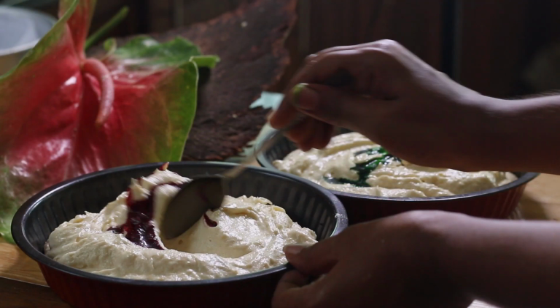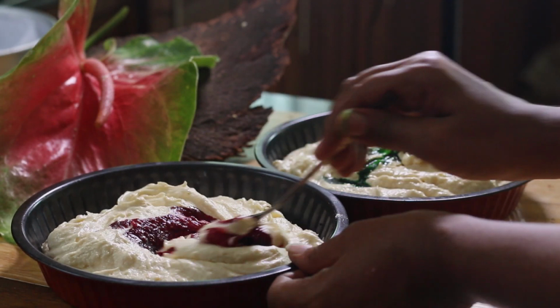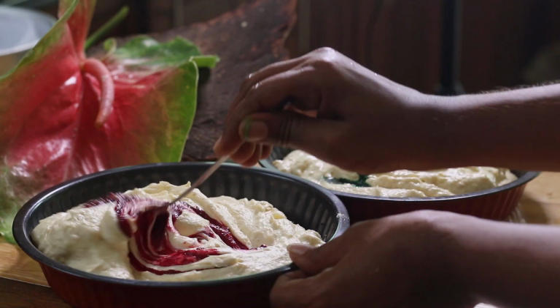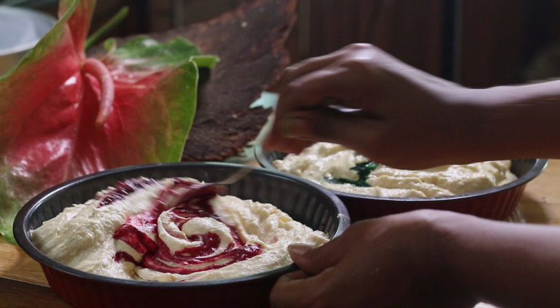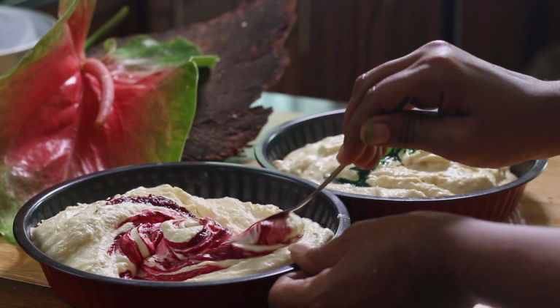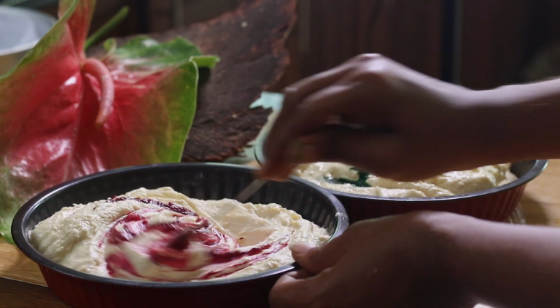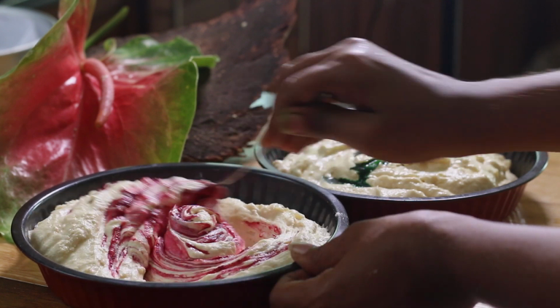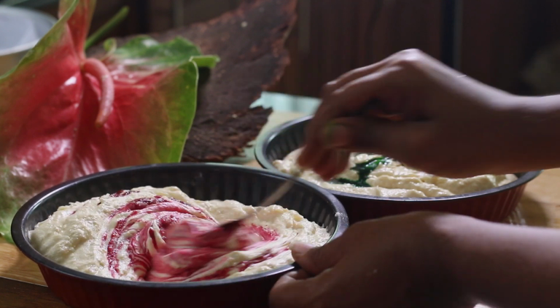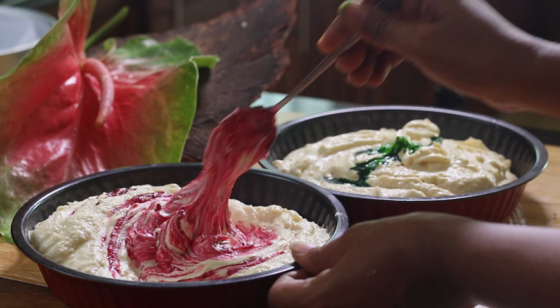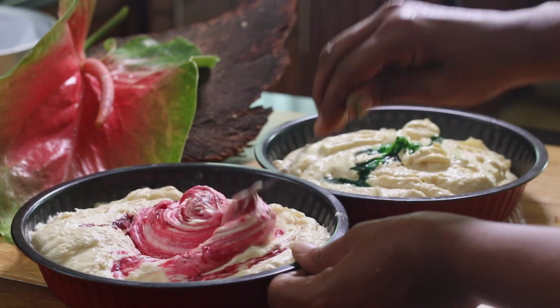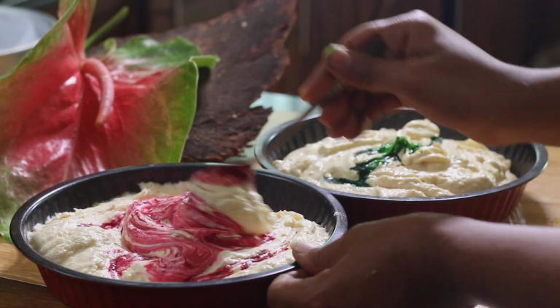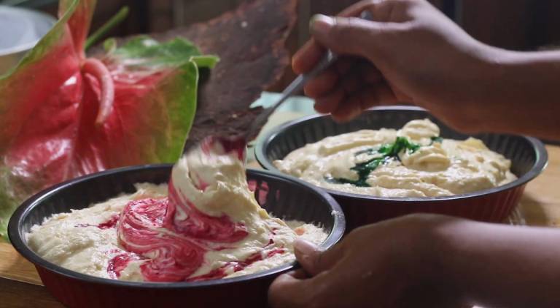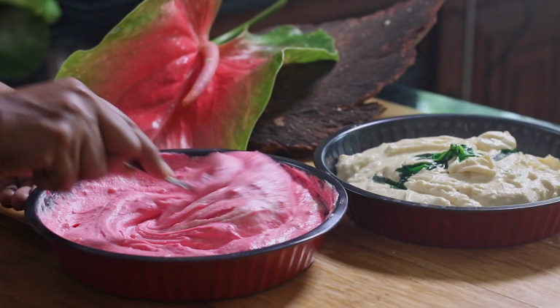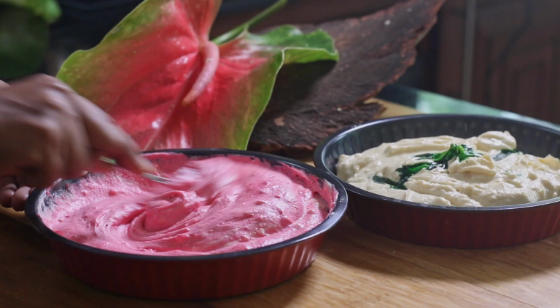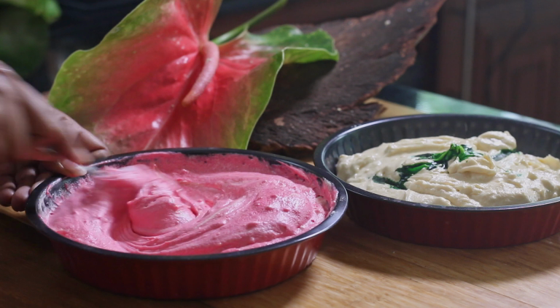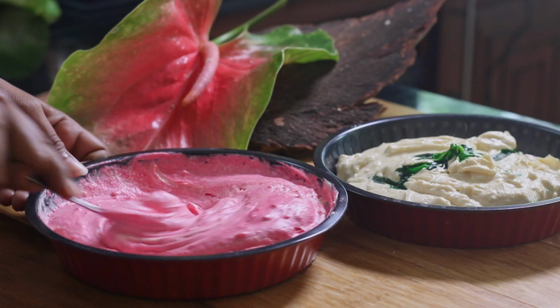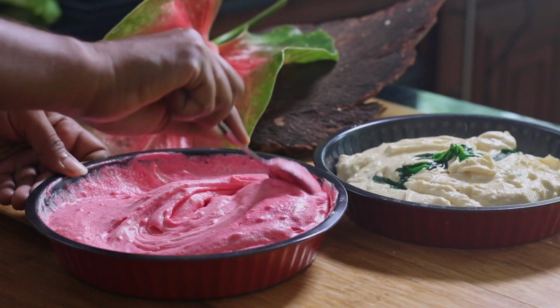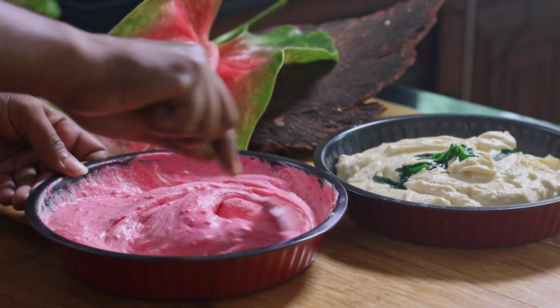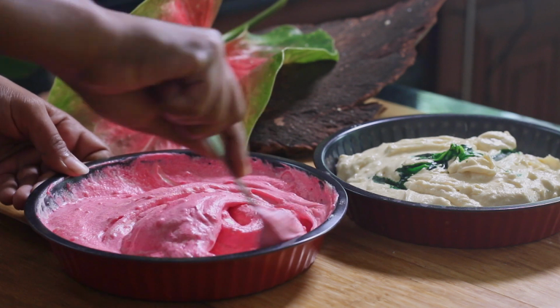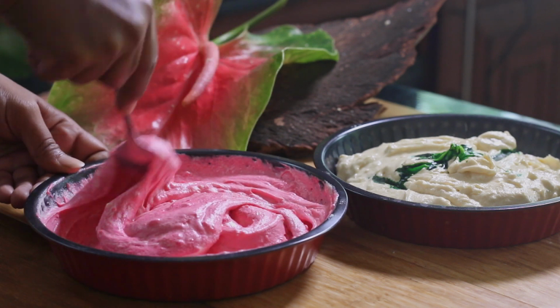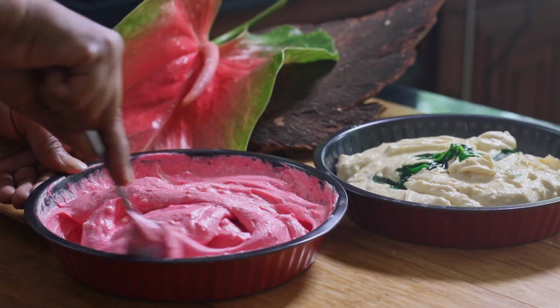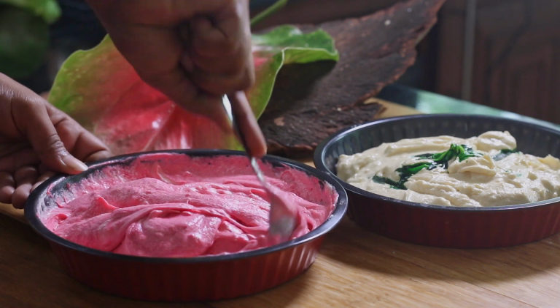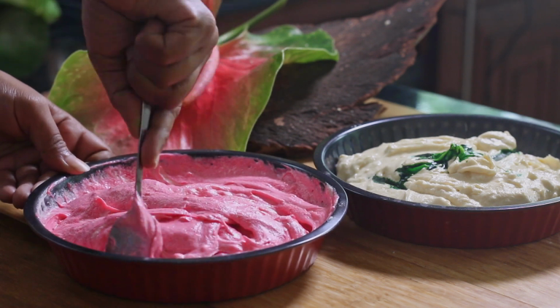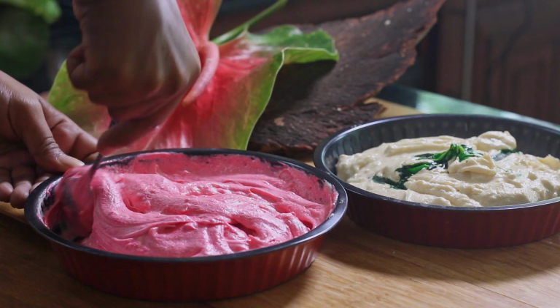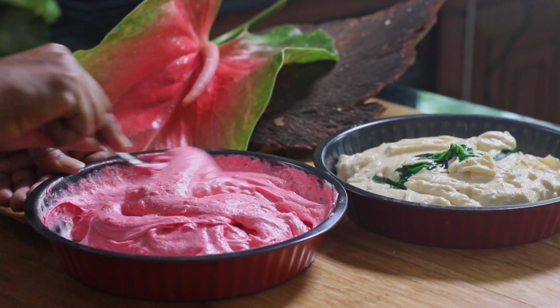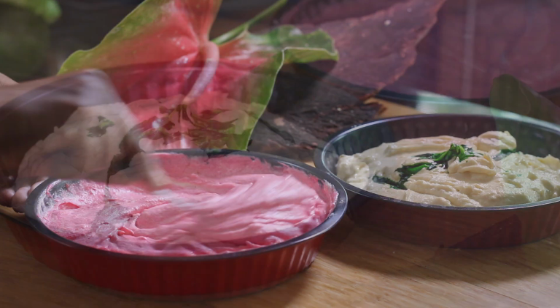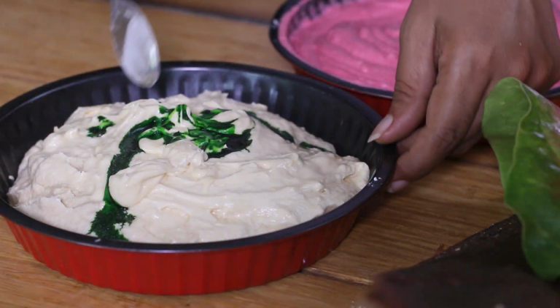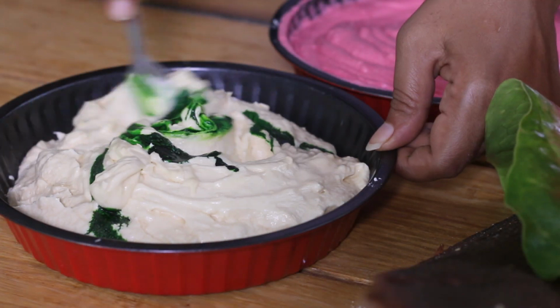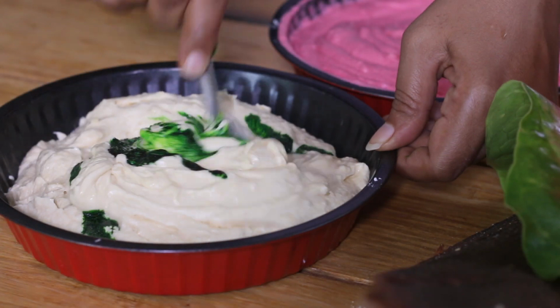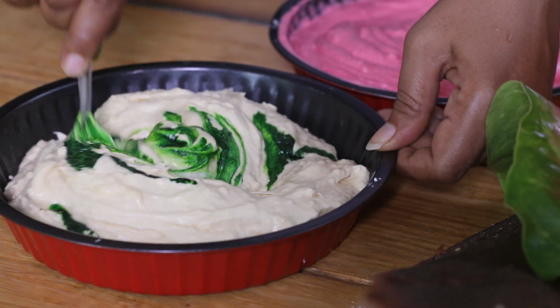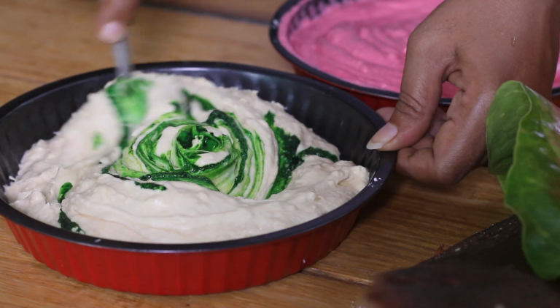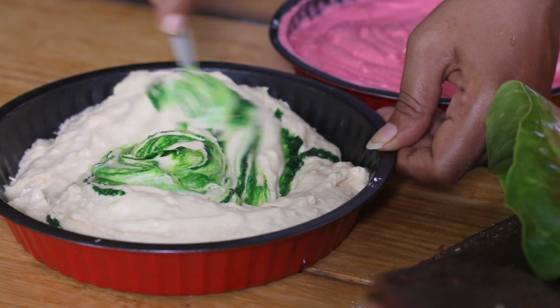Add pink coloring to one batter and mix it well. To the other batter, add a few drops of green coloring.